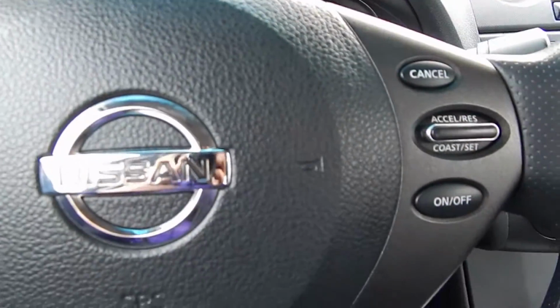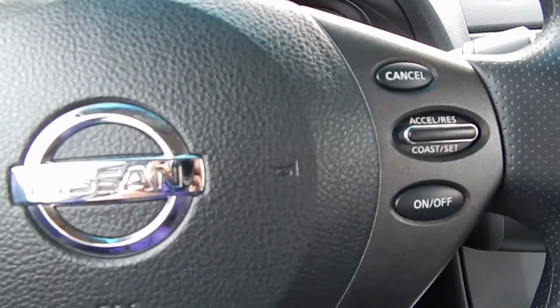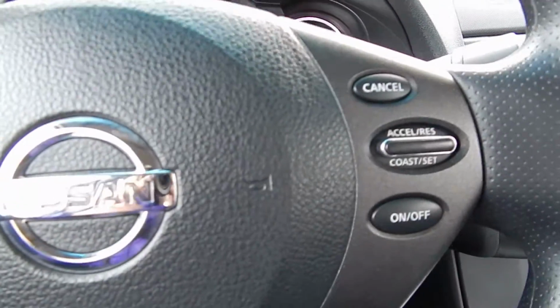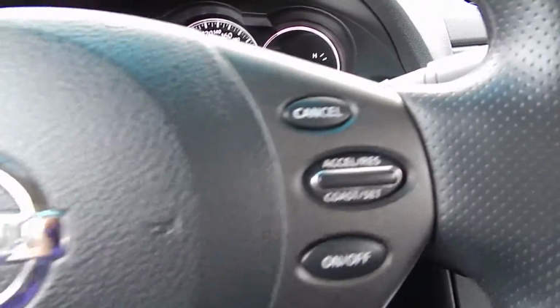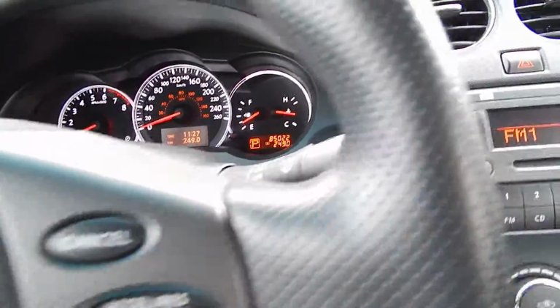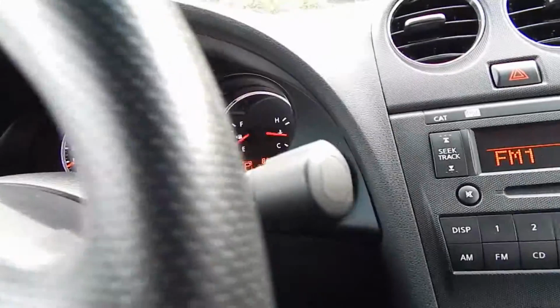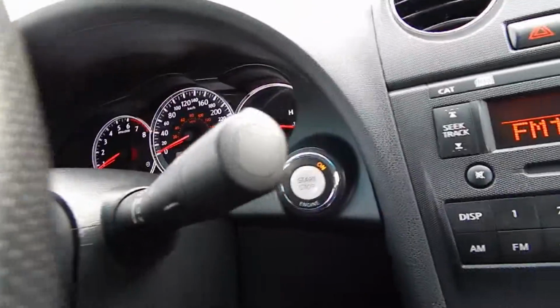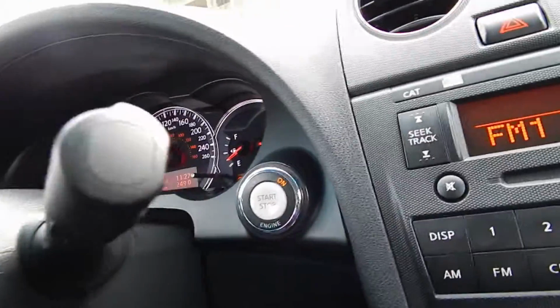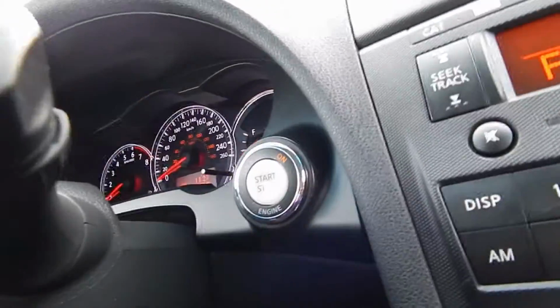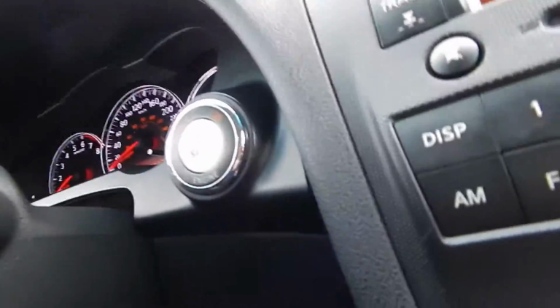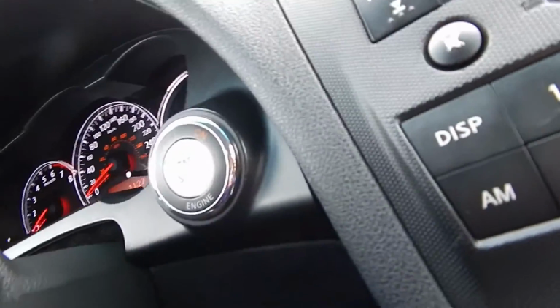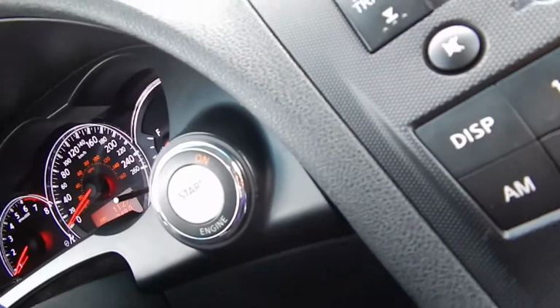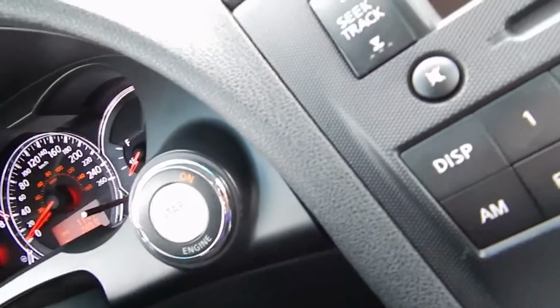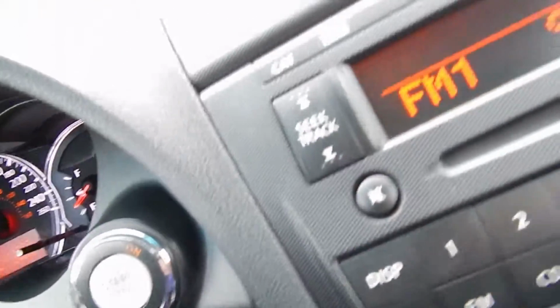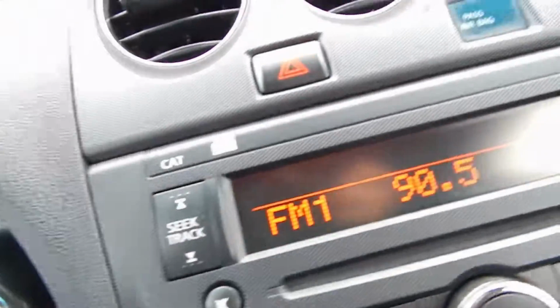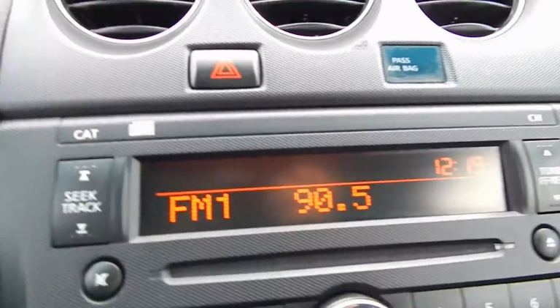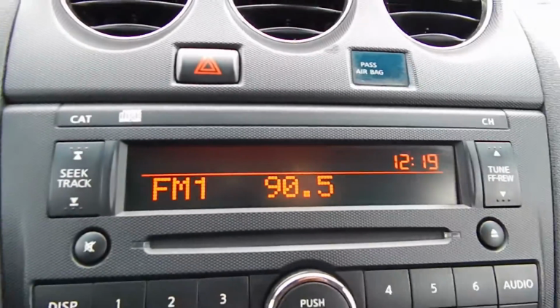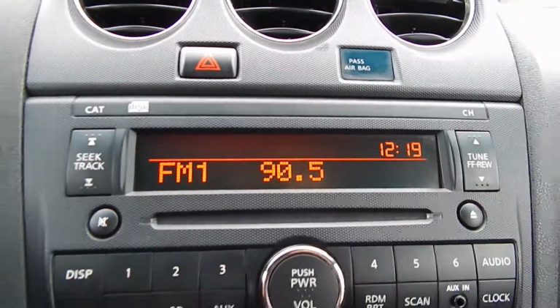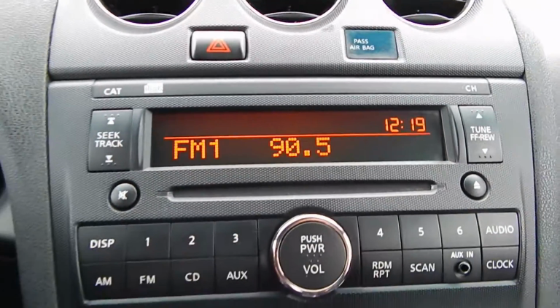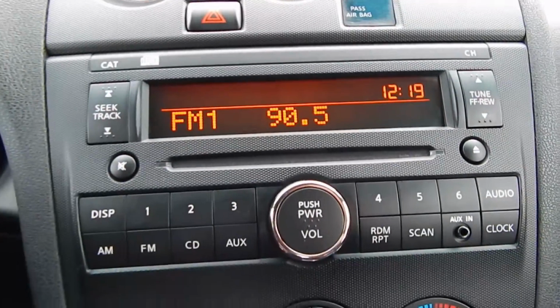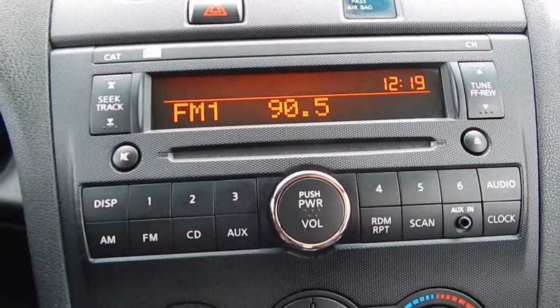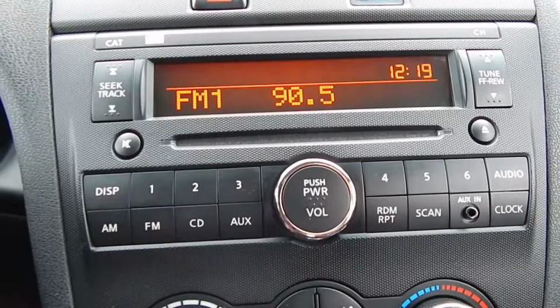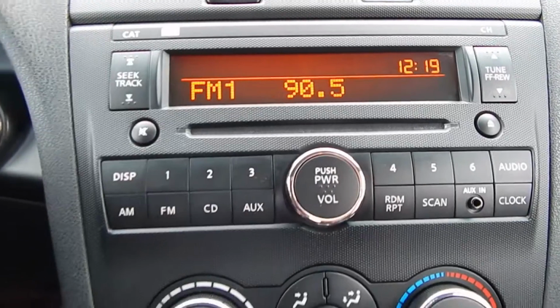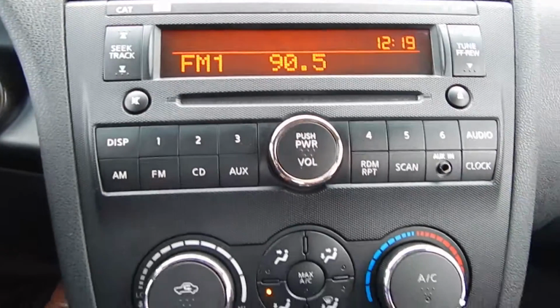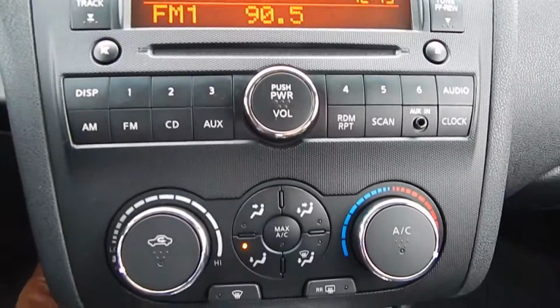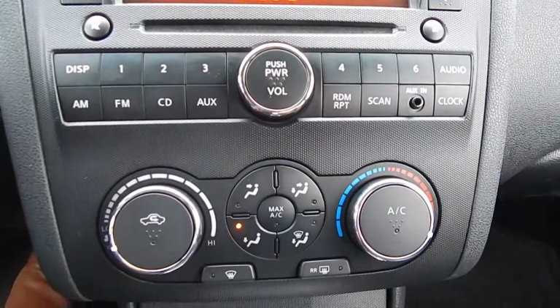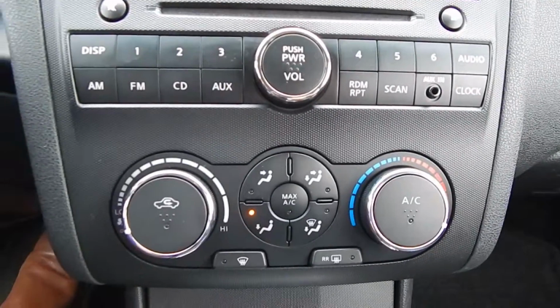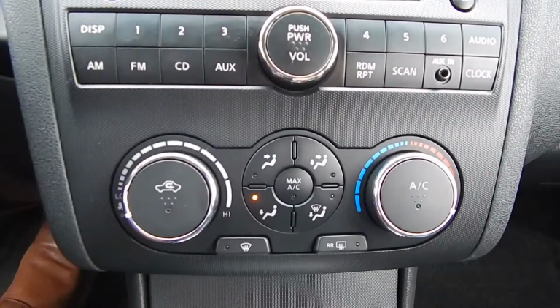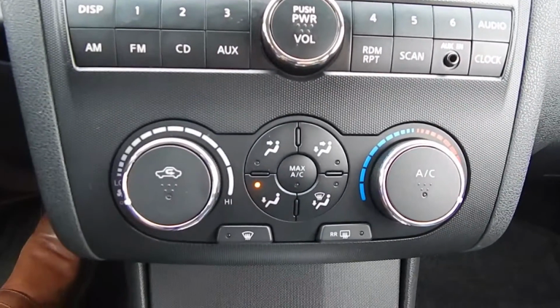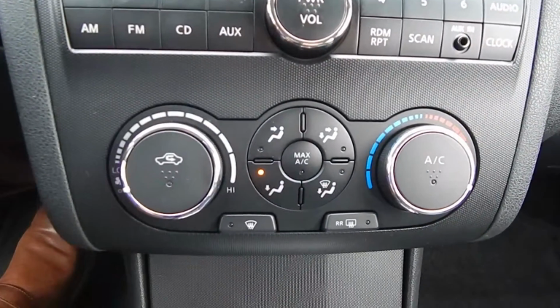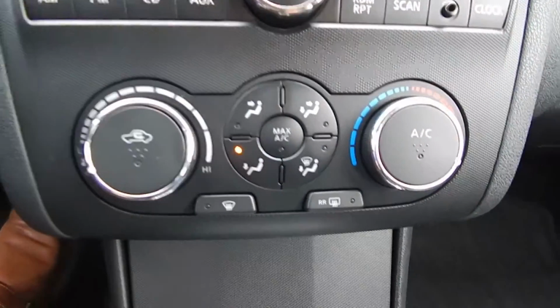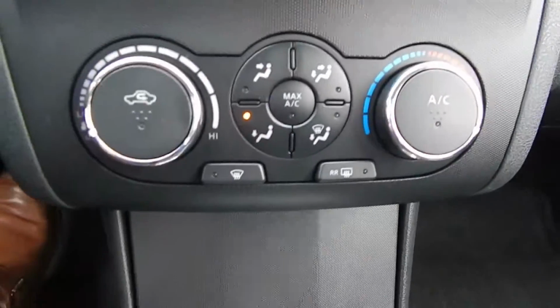Cruise control settings on the steering wheel, push button start, CD player with preset stations, and your climate control.